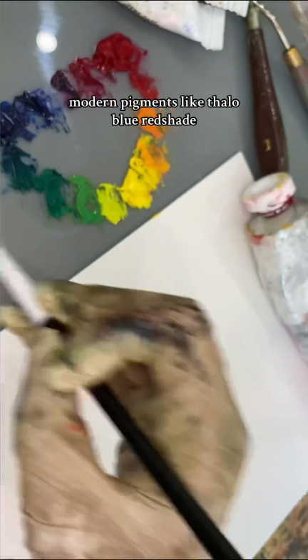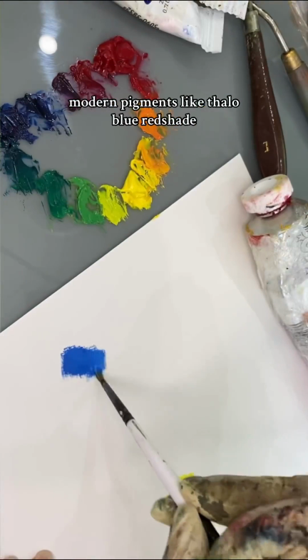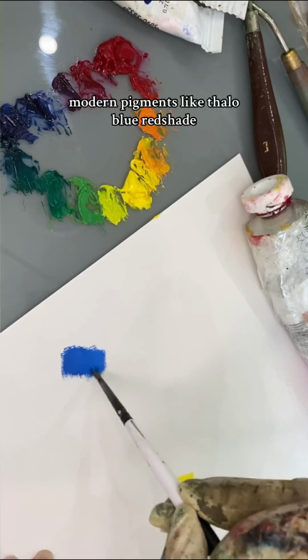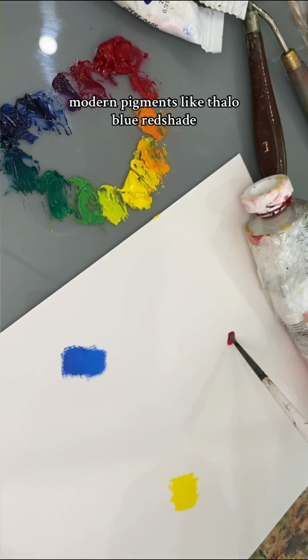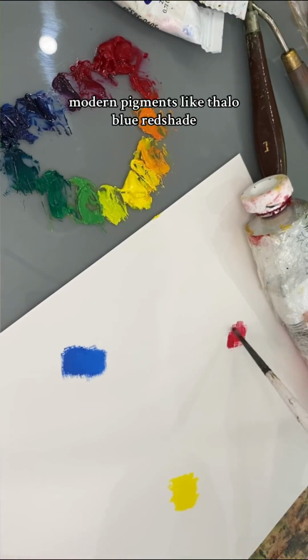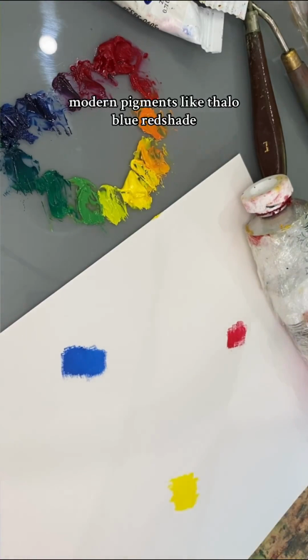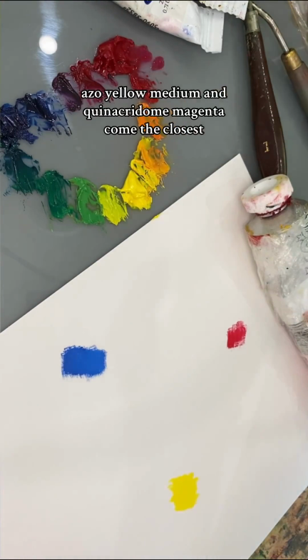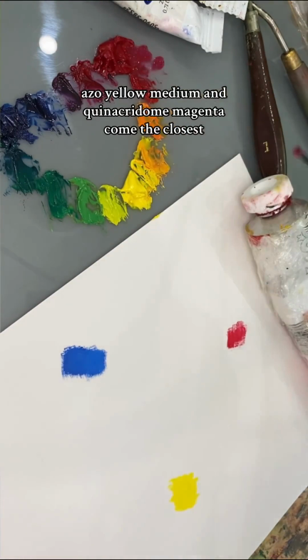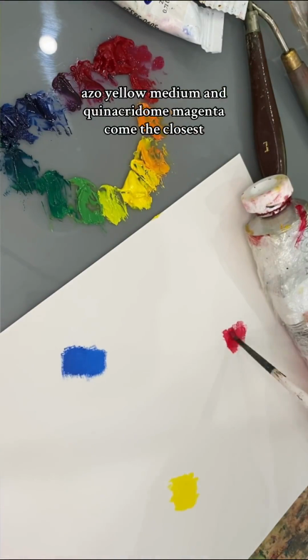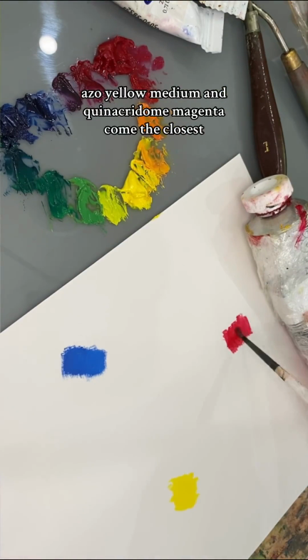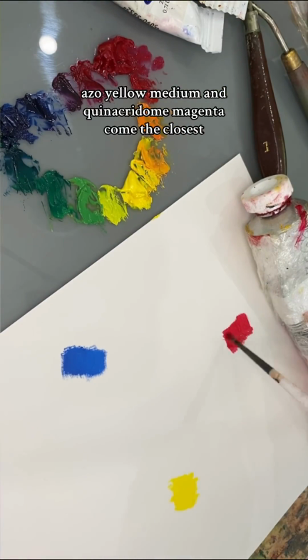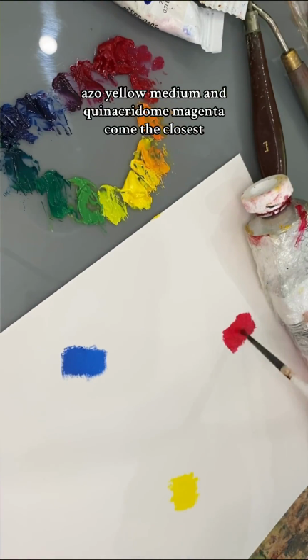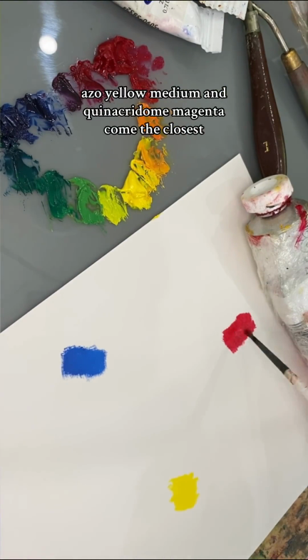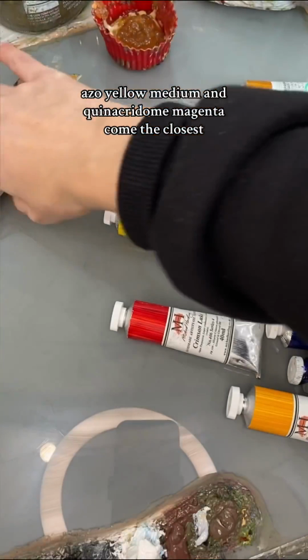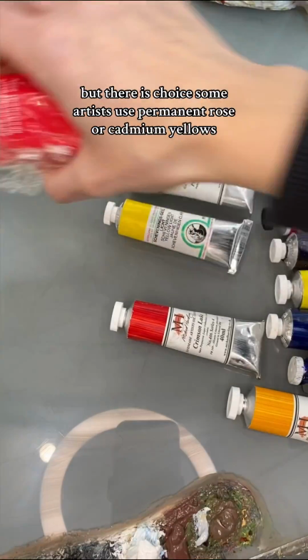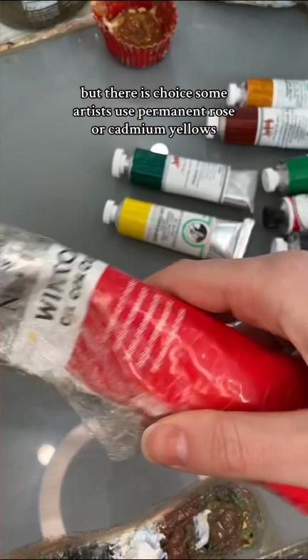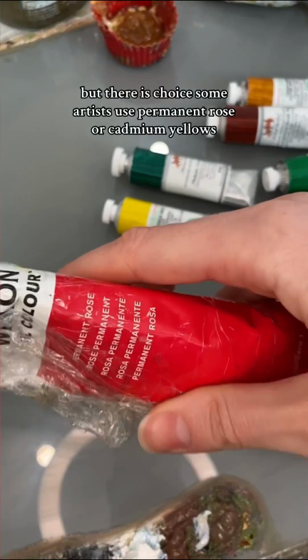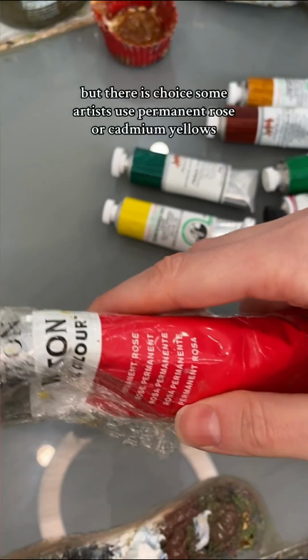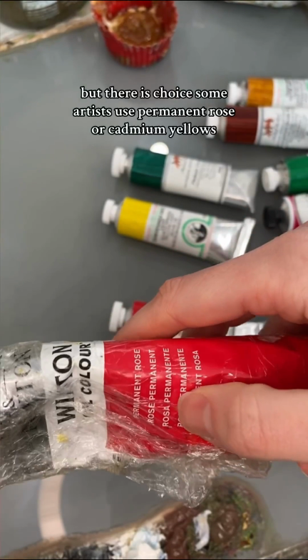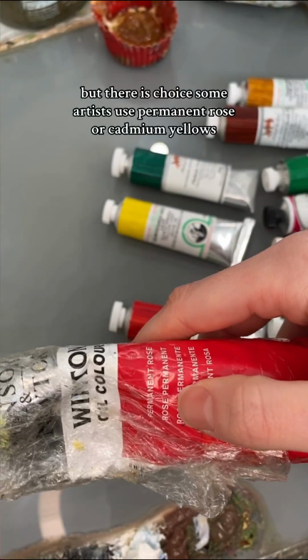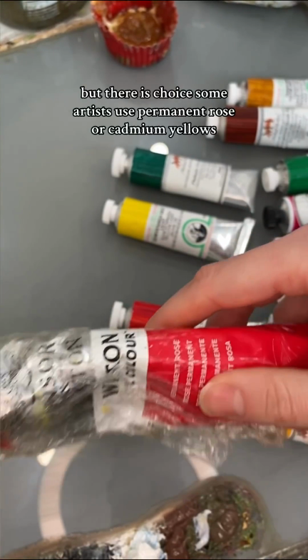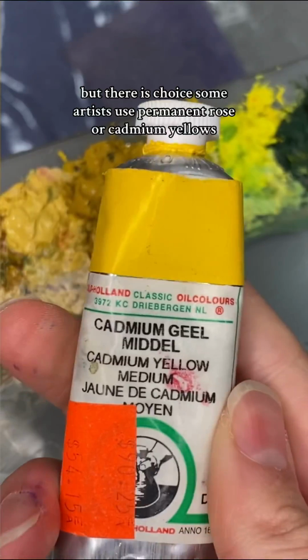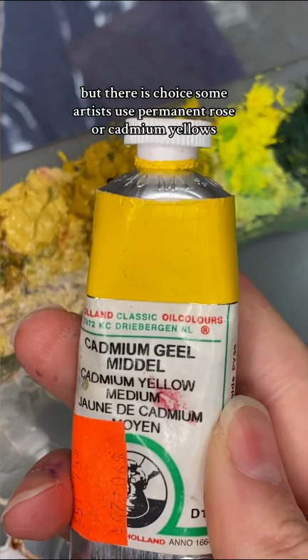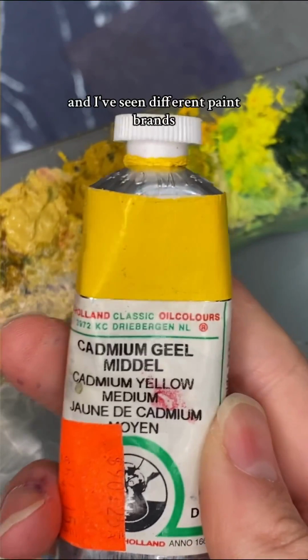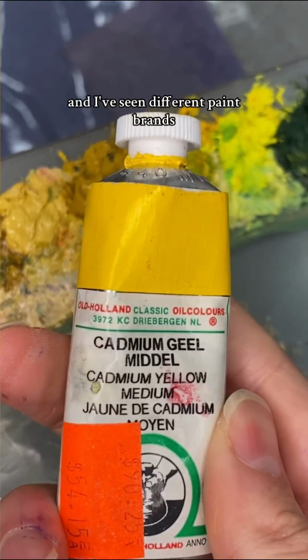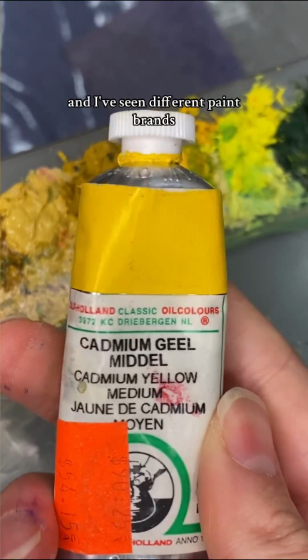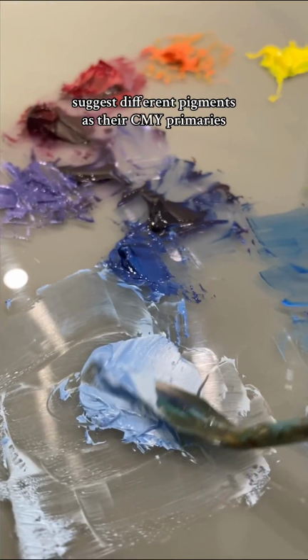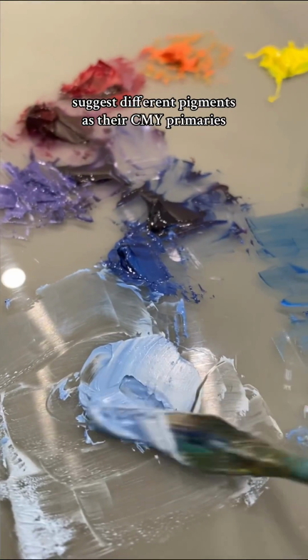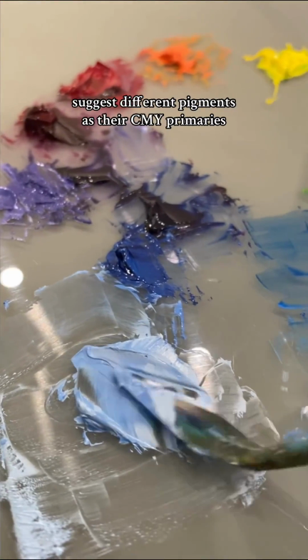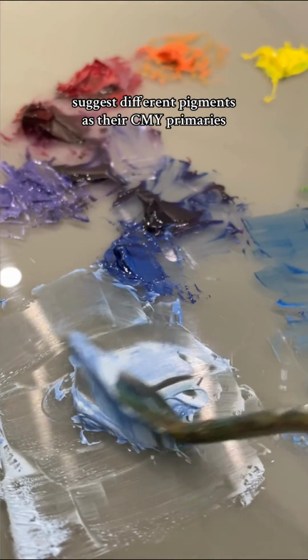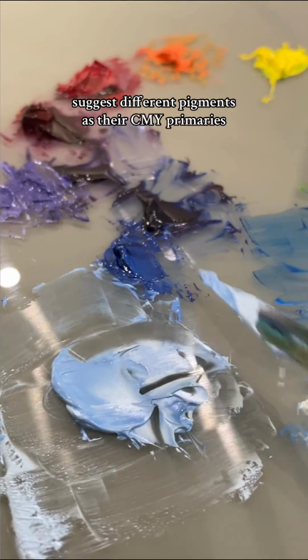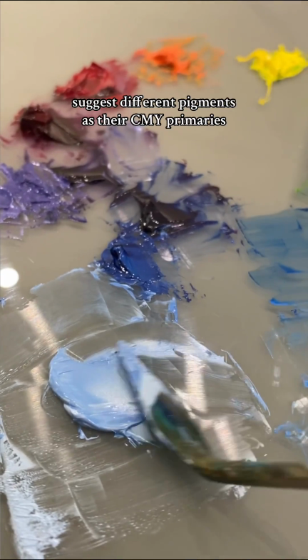Modern pigments like phthalo blue red shade, azo yellow medium, and quinacridone magenta come the closest. But there is choice — some artists use permanent rose or cameo yellows, and I've seen different paint brands suggest different pigments as their CMY primaries.